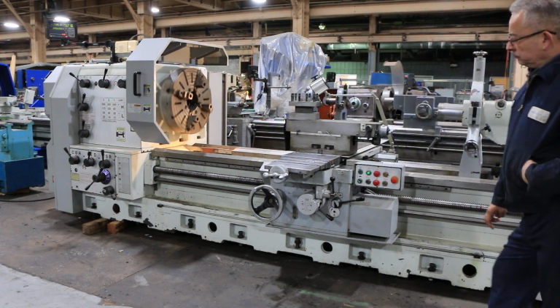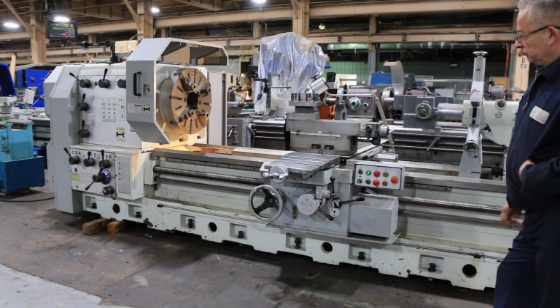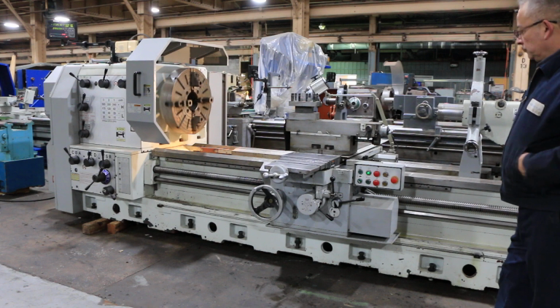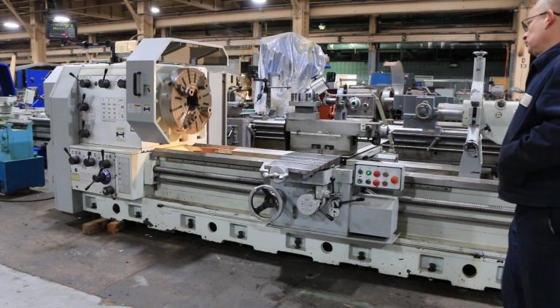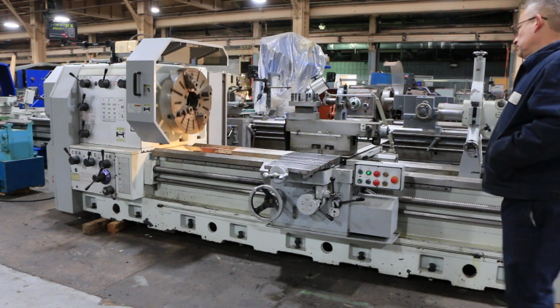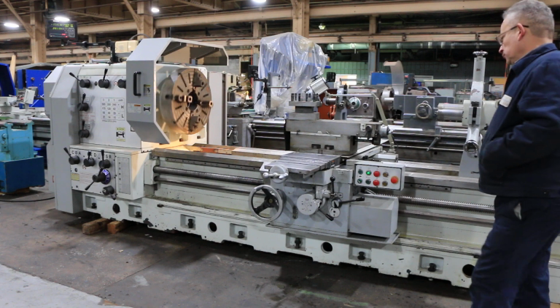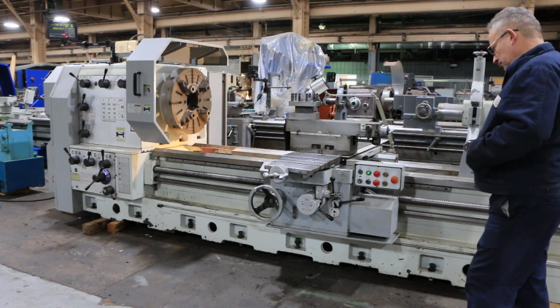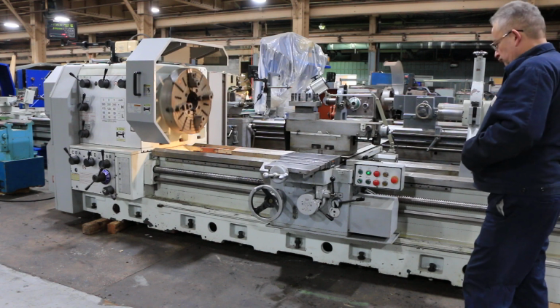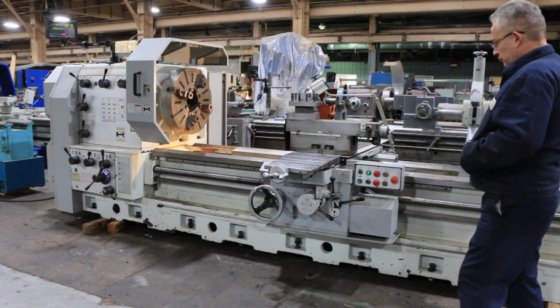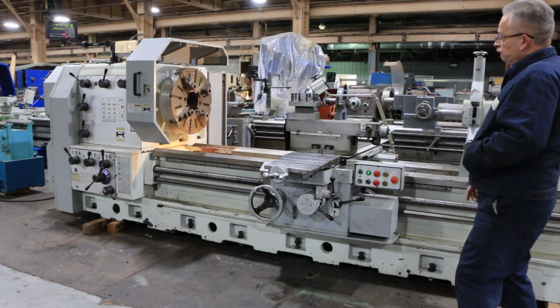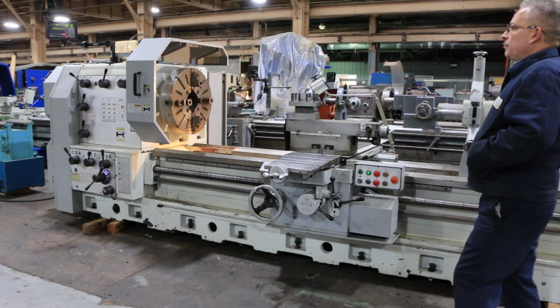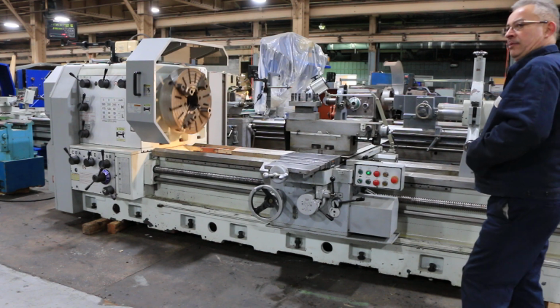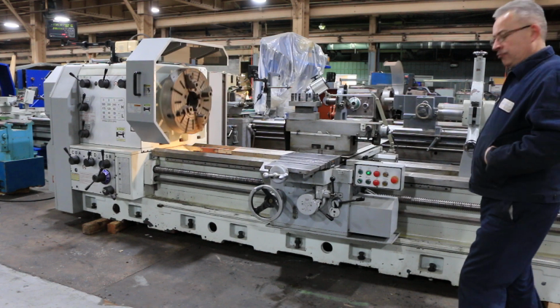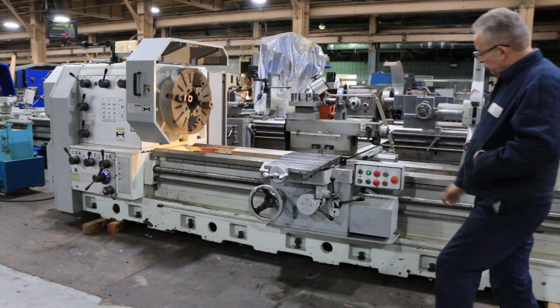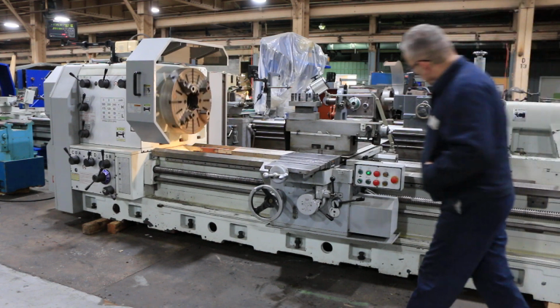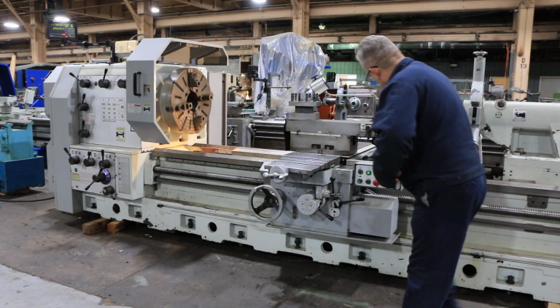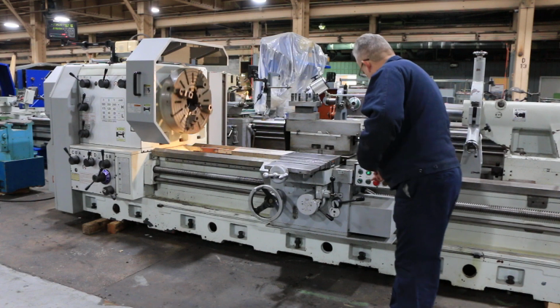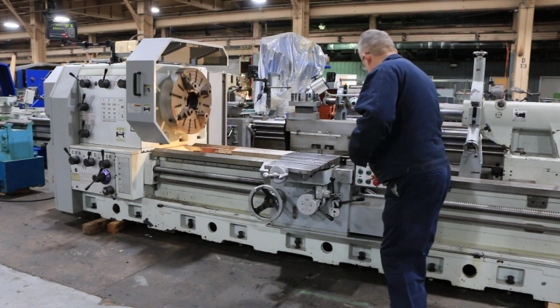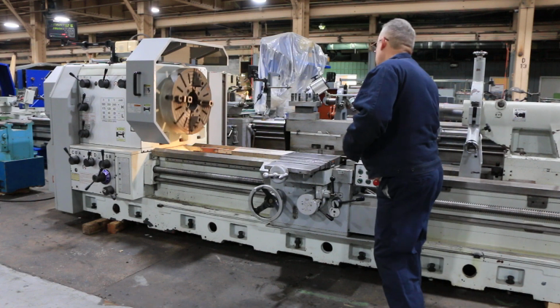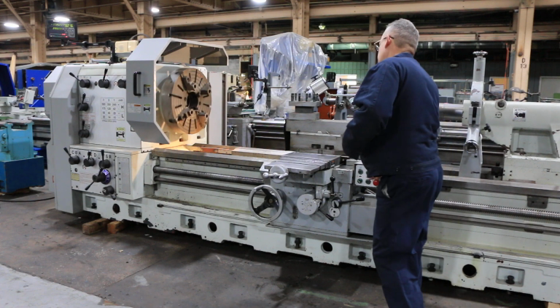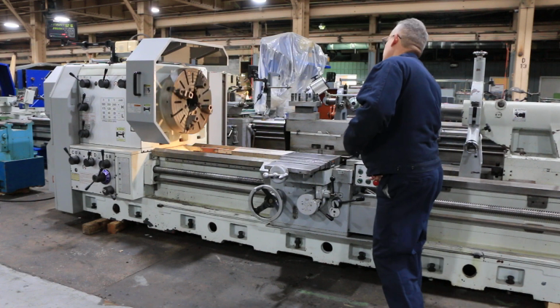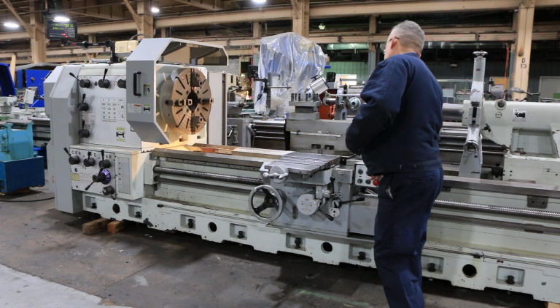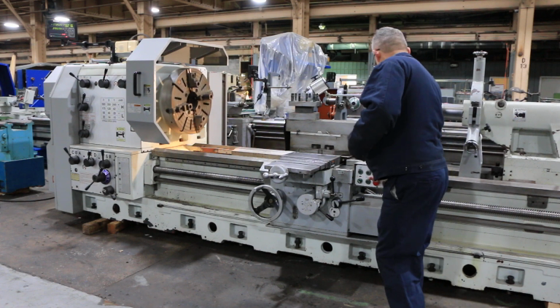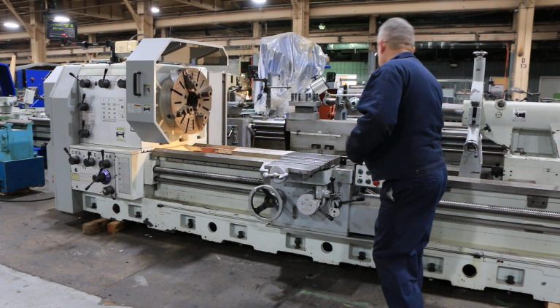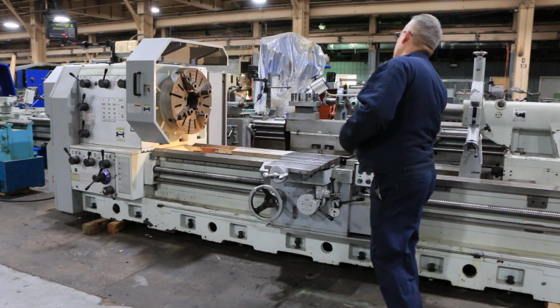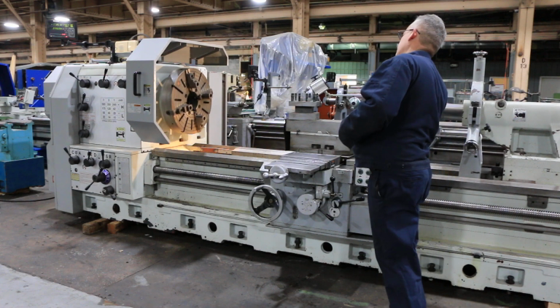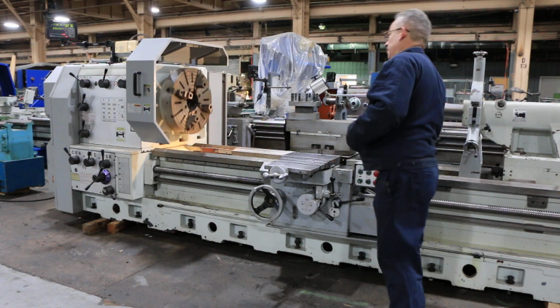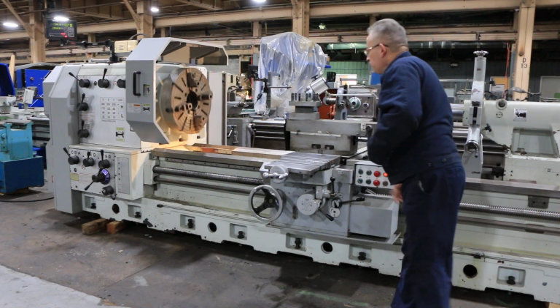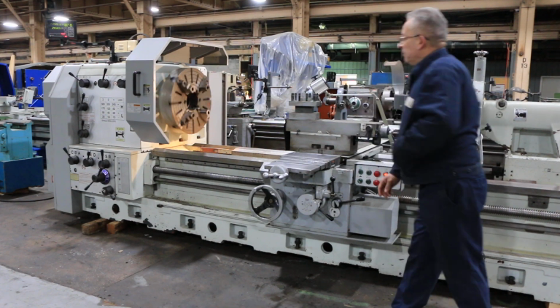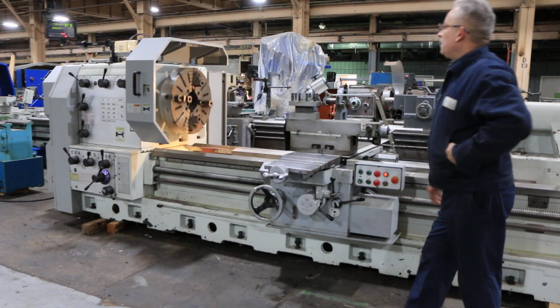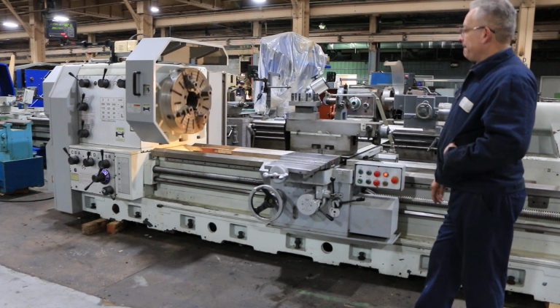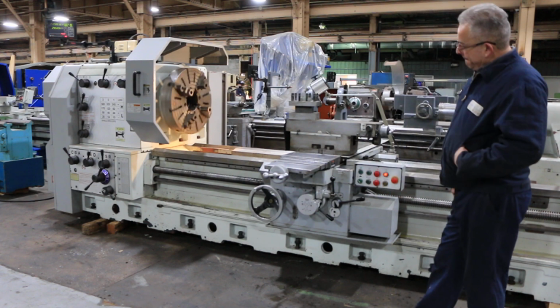Right now we're running at a low RPM, which is 10. The machine goes up to 500 RPM. It's running forward, and now we're going to run reverse — forward and reverse.